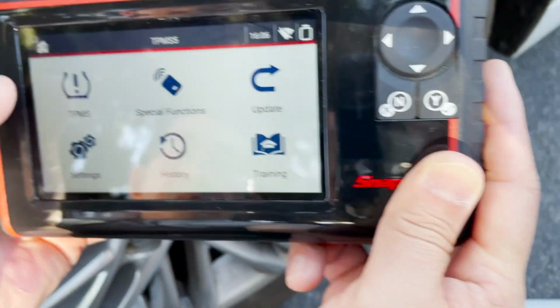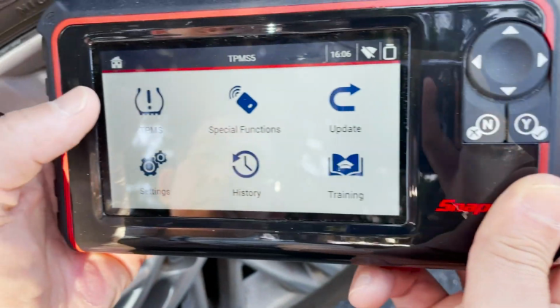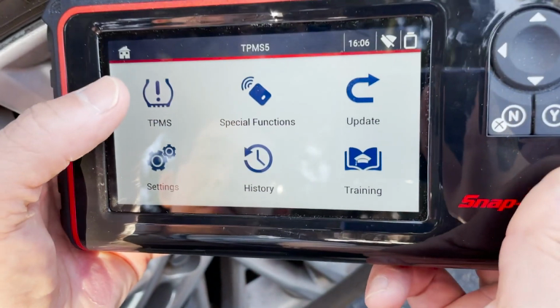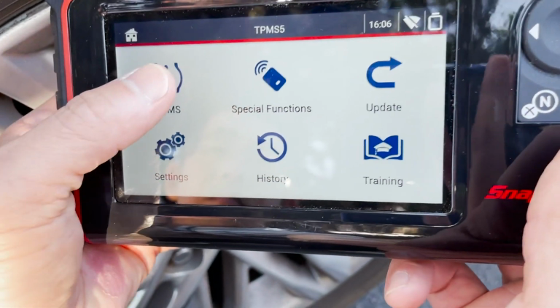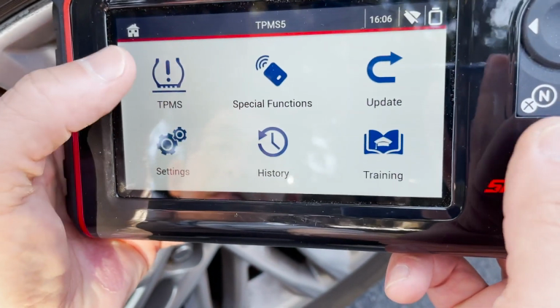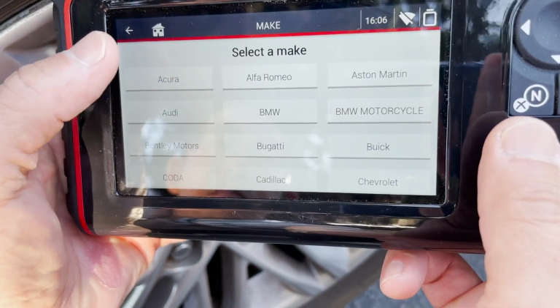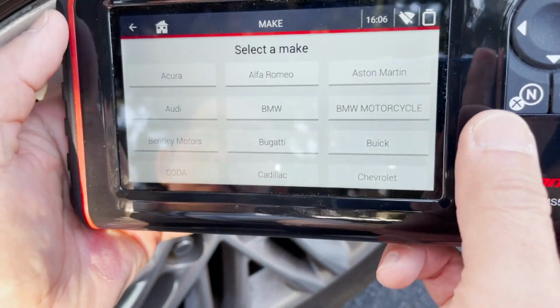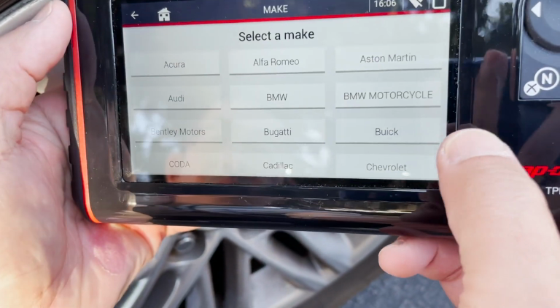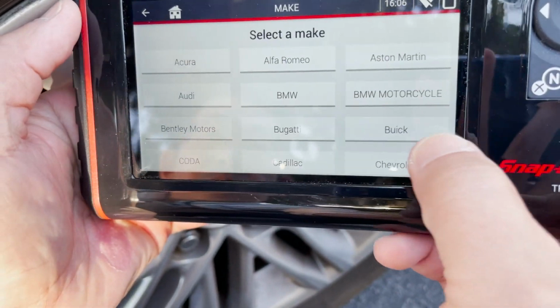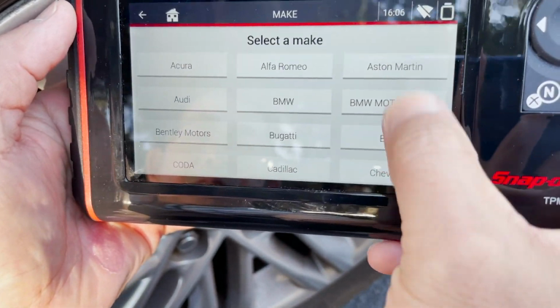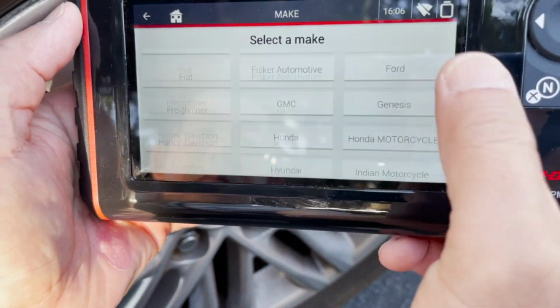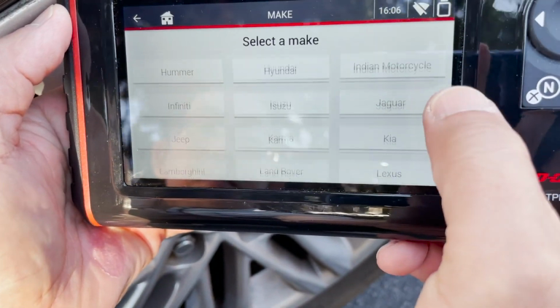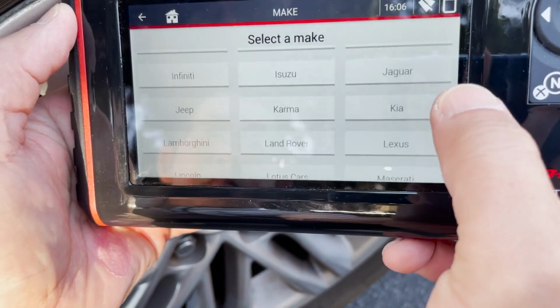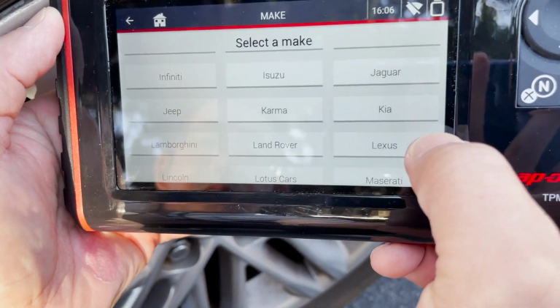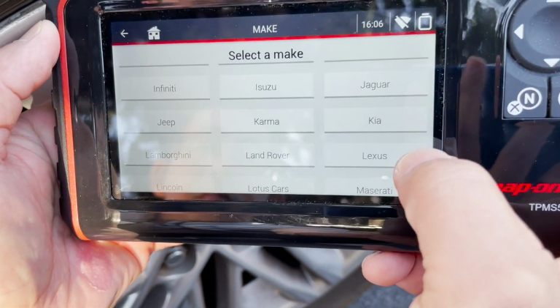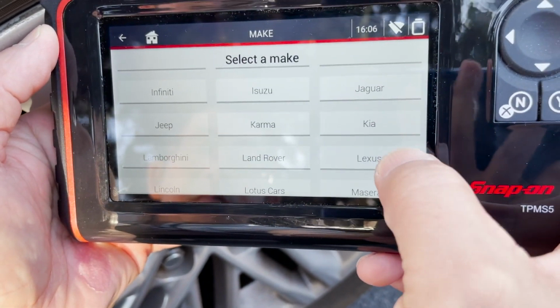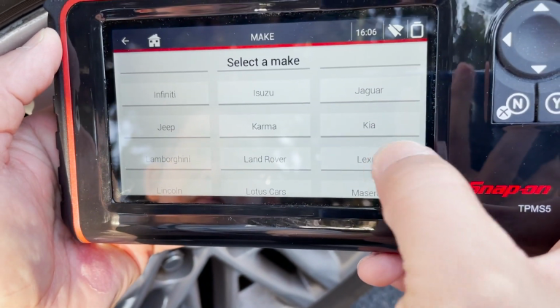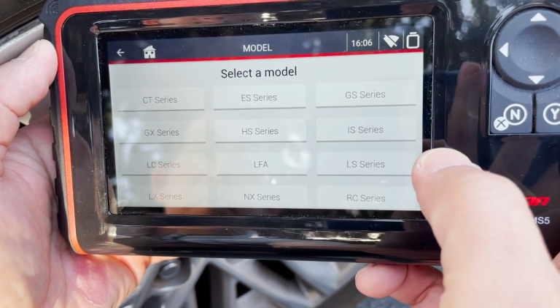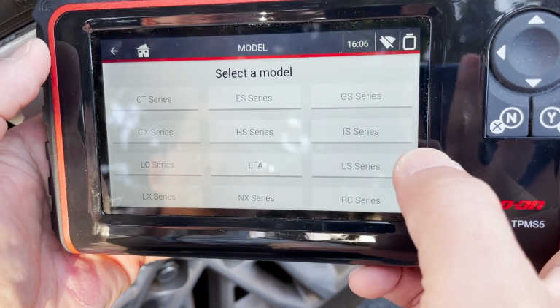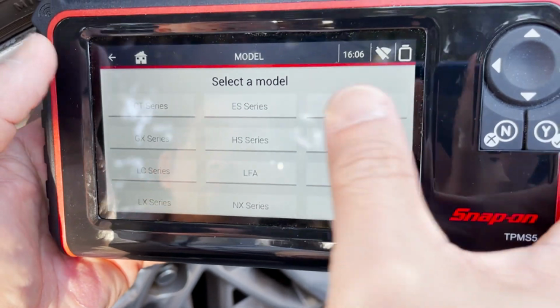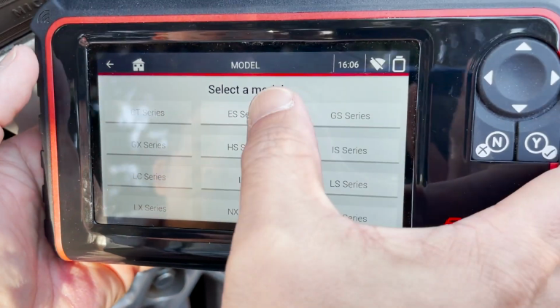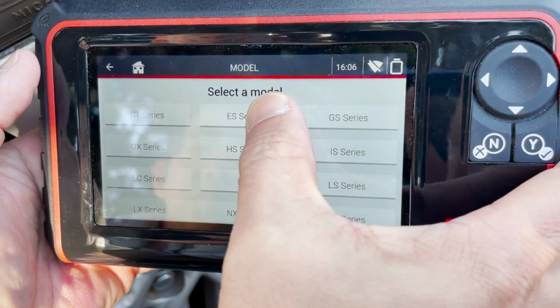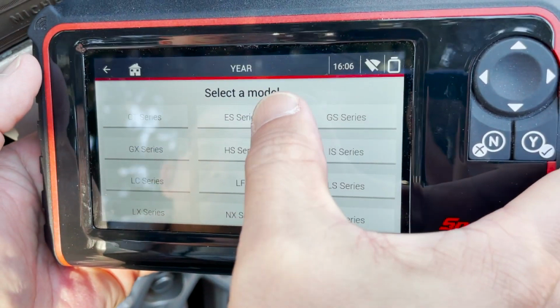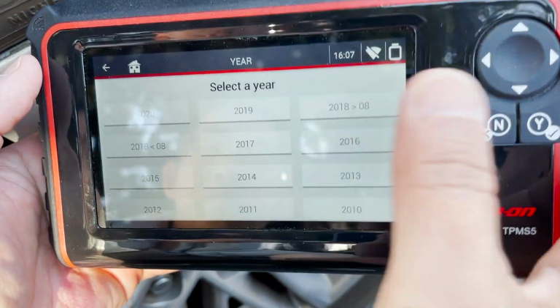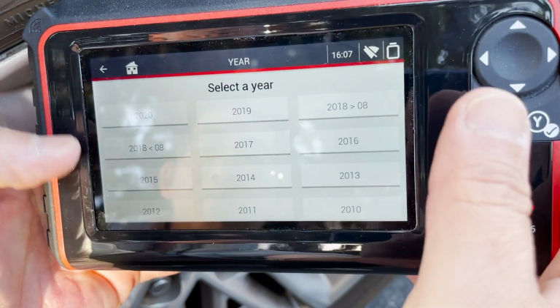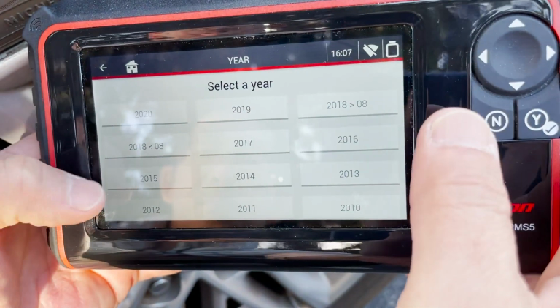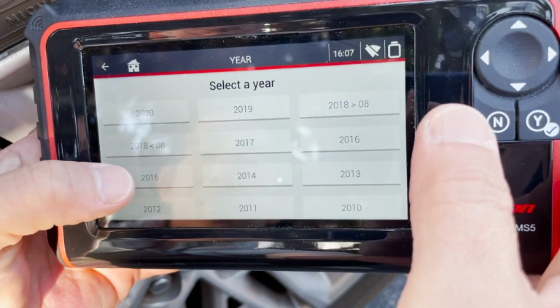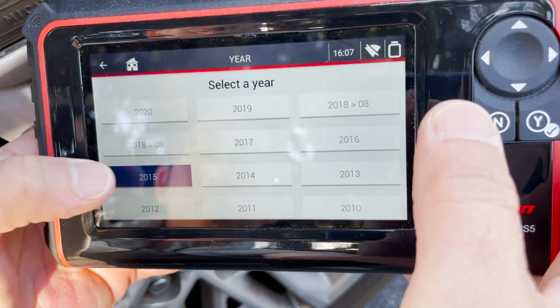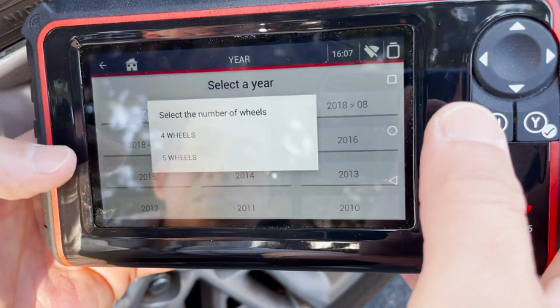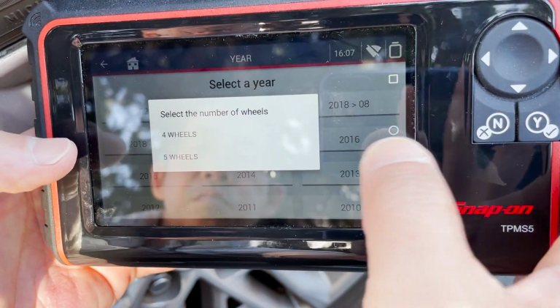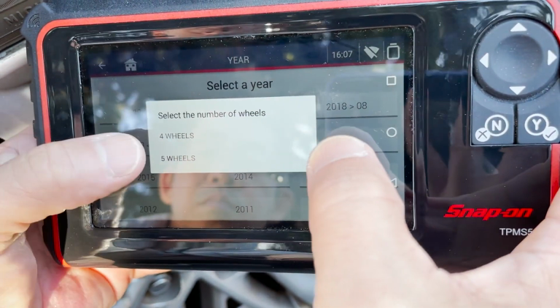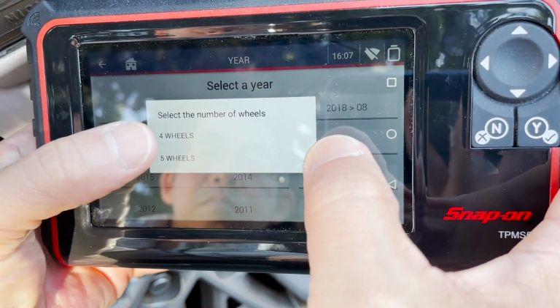First thing we're going to want to do is select TPMS, then select our make, model, and year, then four wheels.